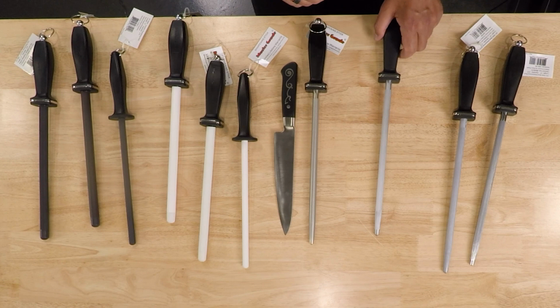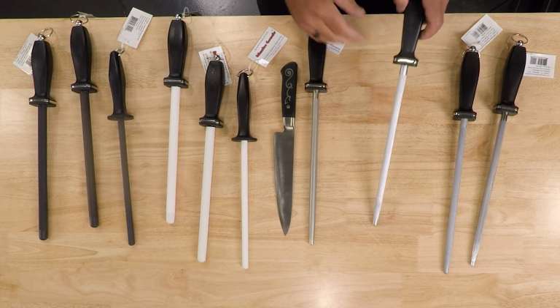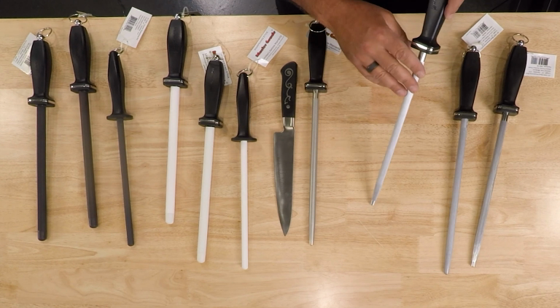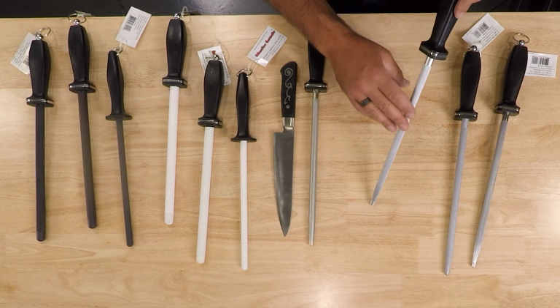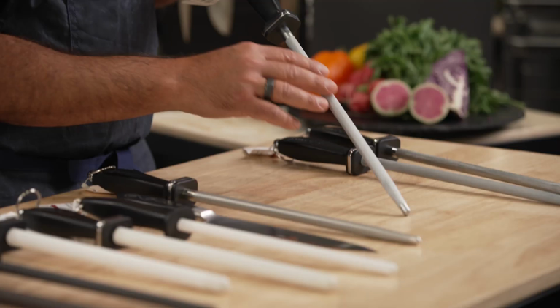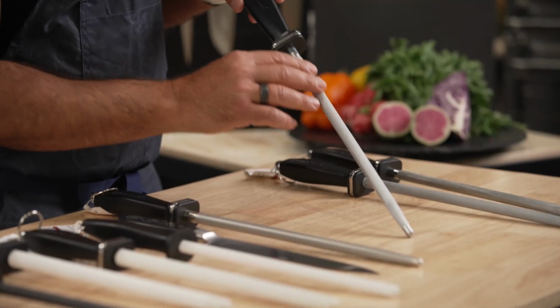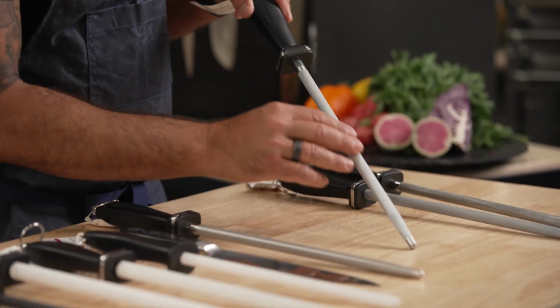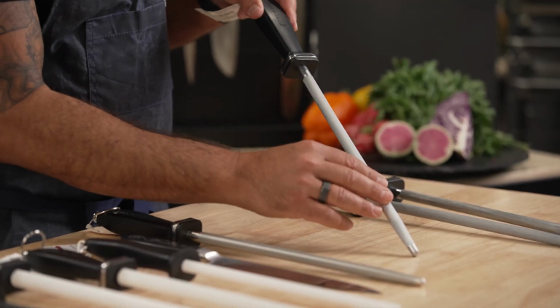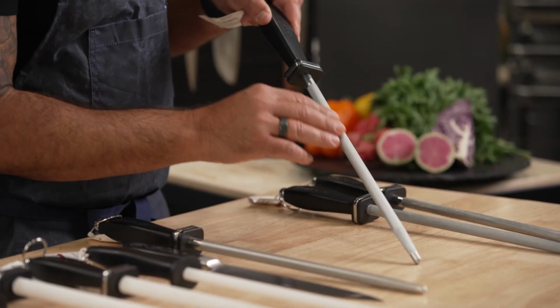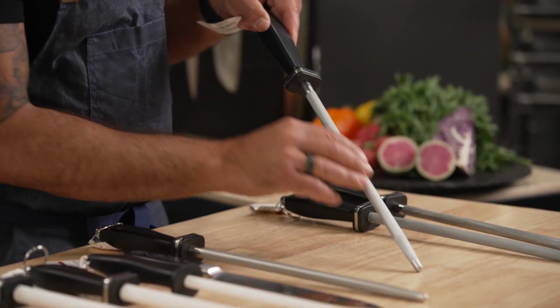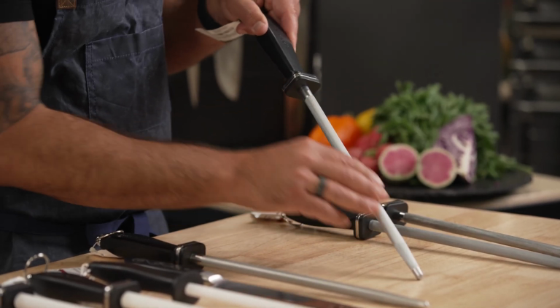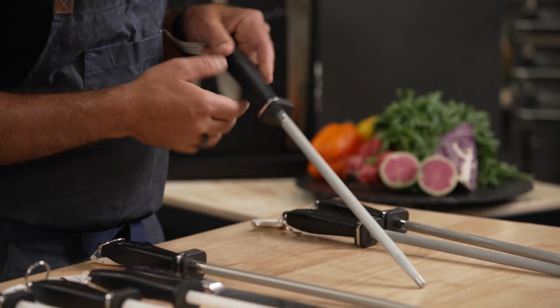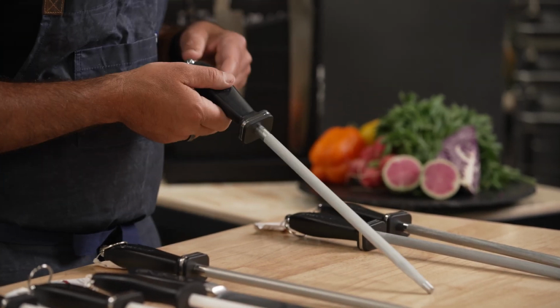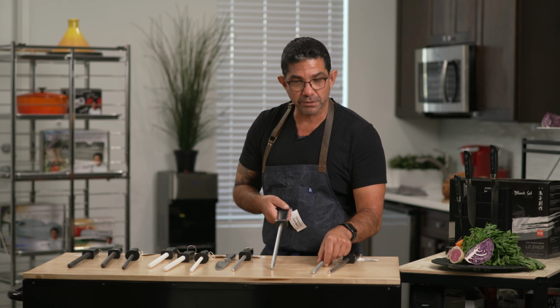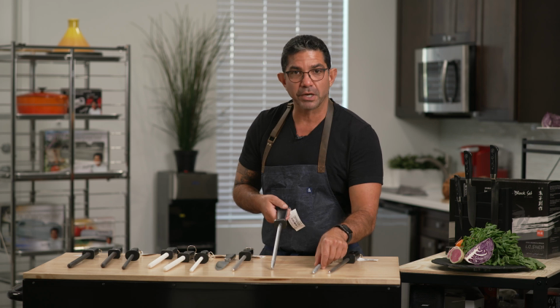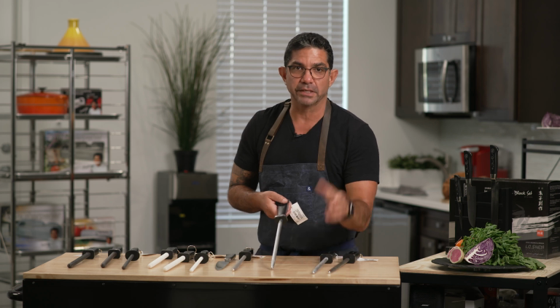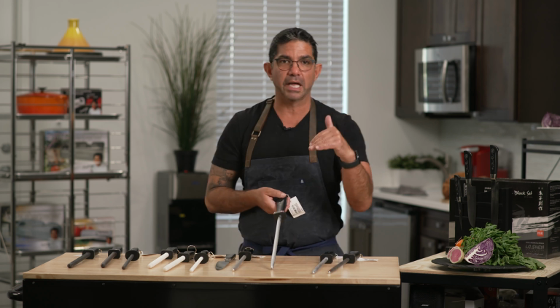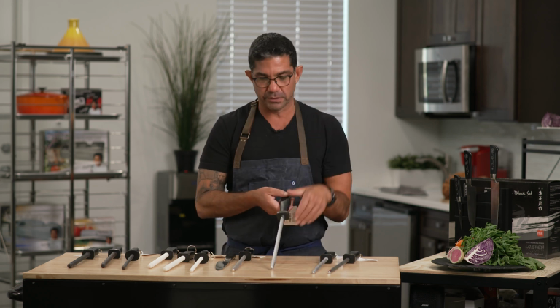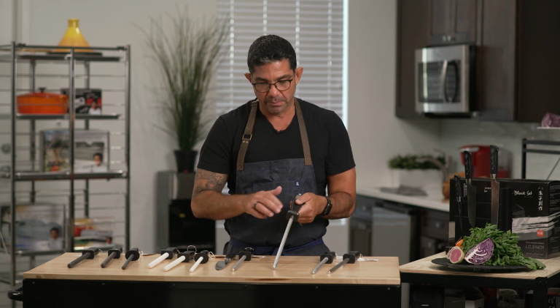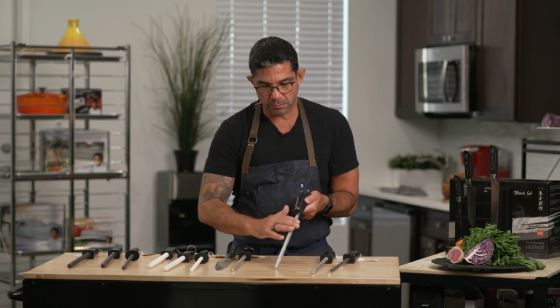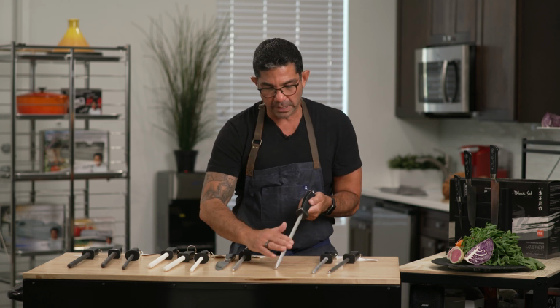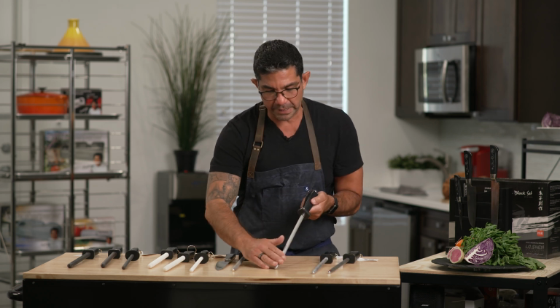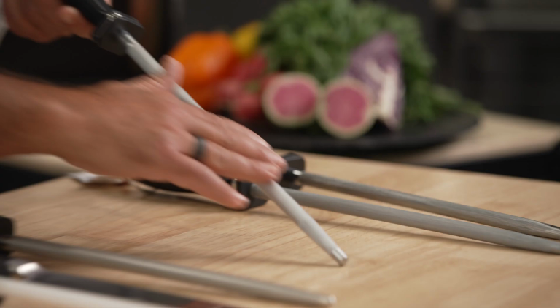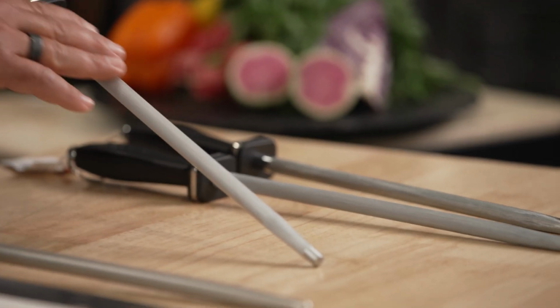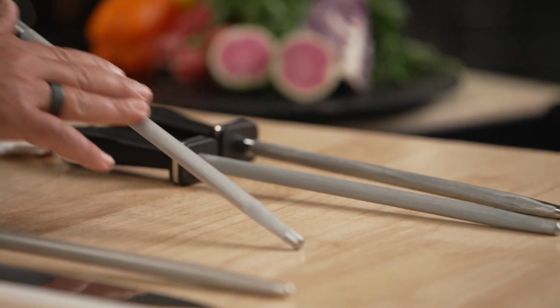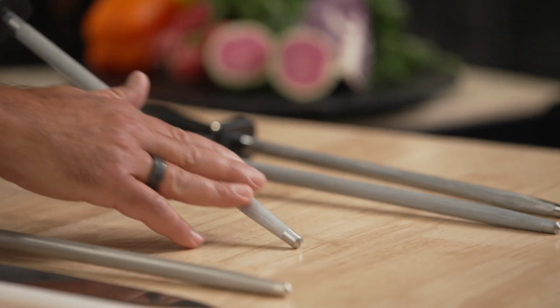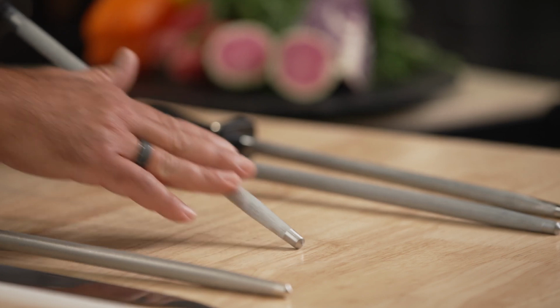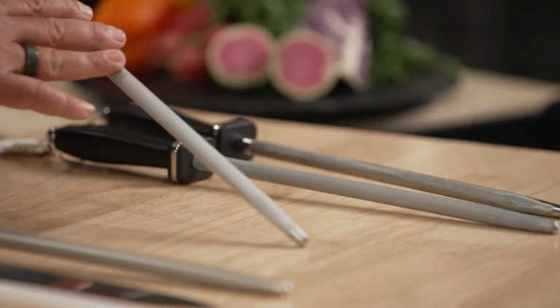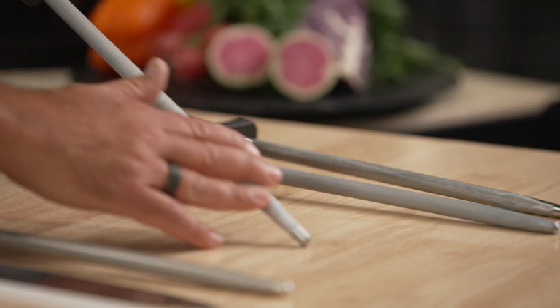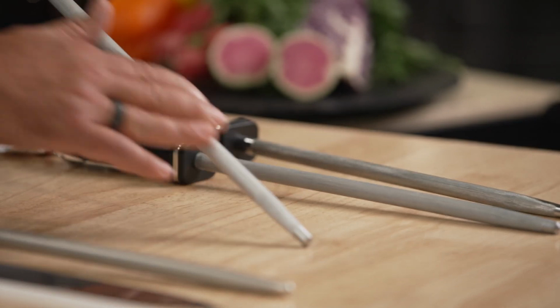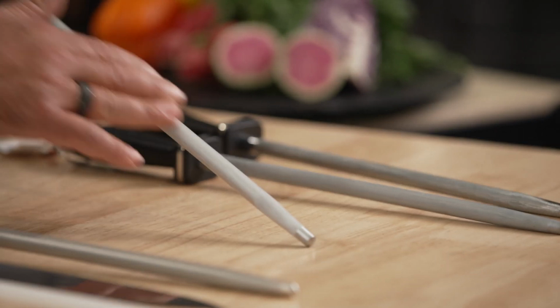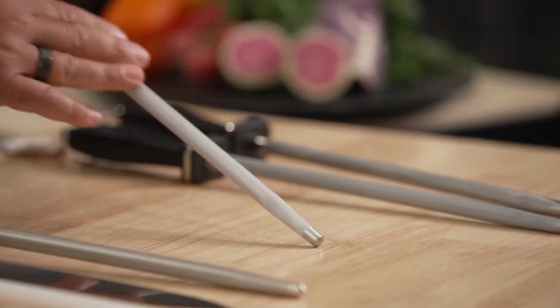This is a hard chrome finish, and this one has 500 lines as opposed to this one here which is 300 lines. More lines means it's finer and higher quality, so this is the one you would prefer.